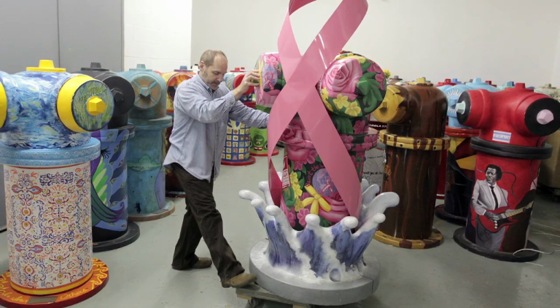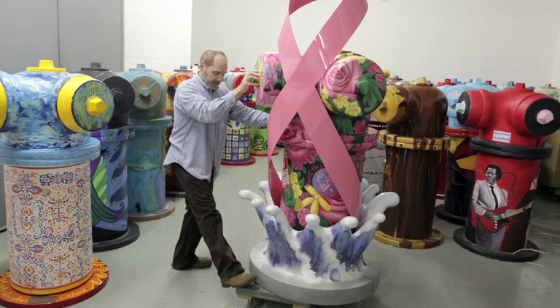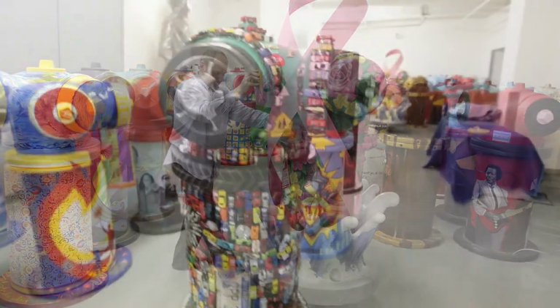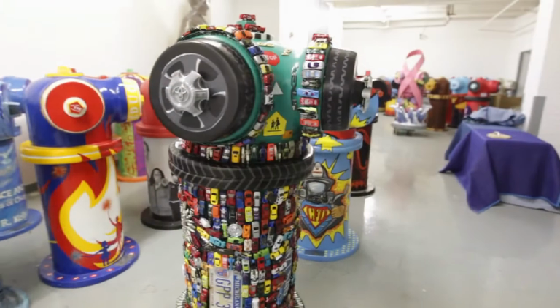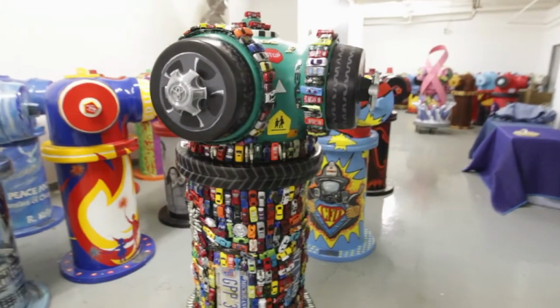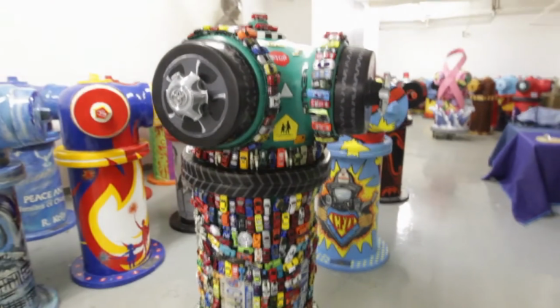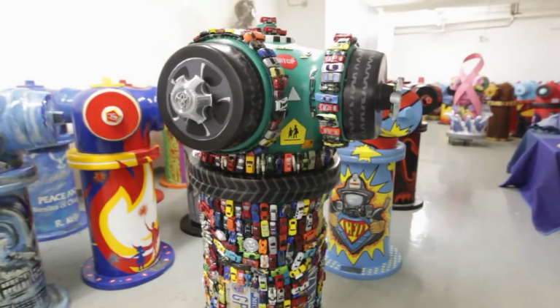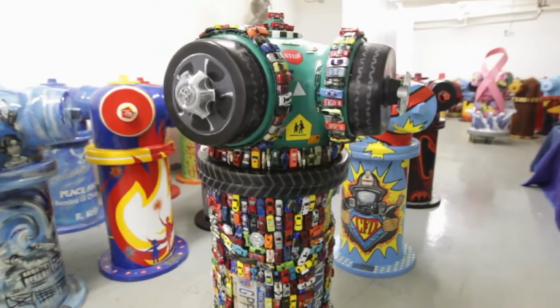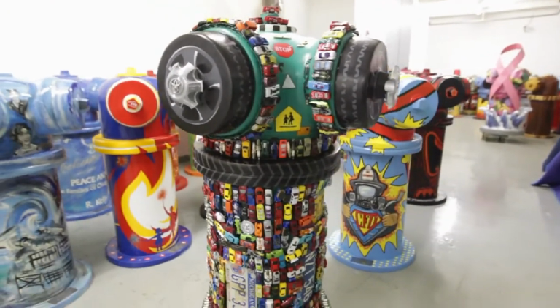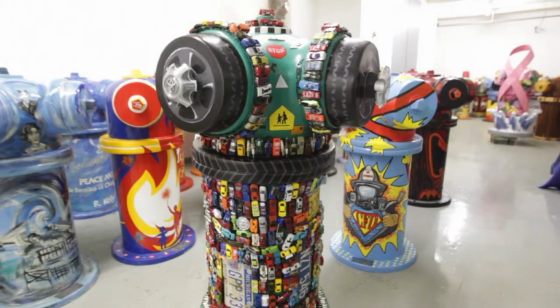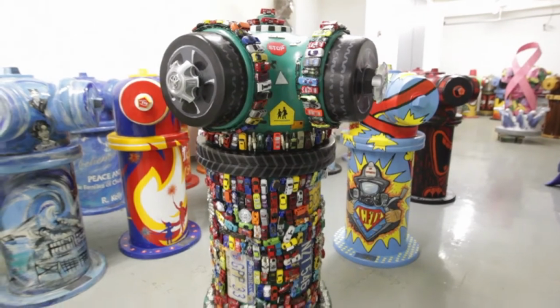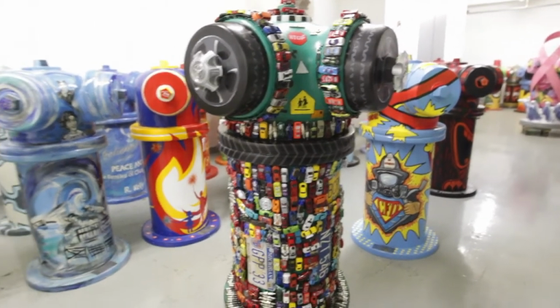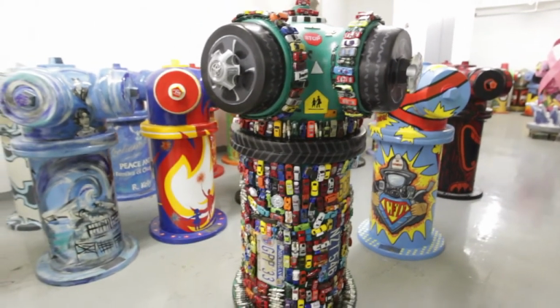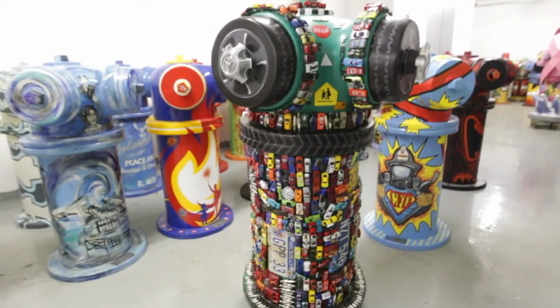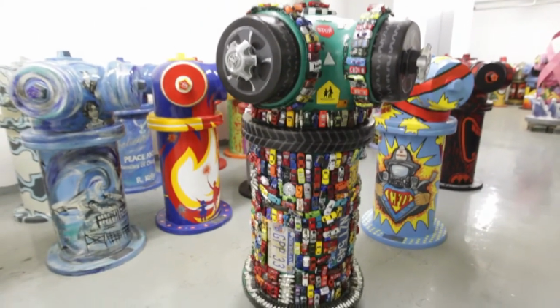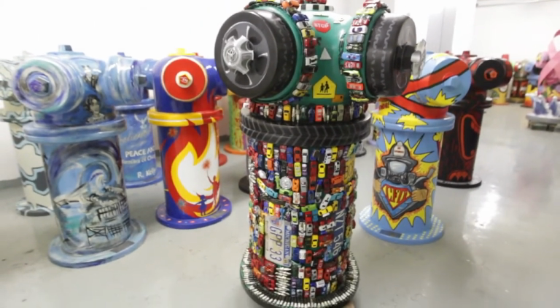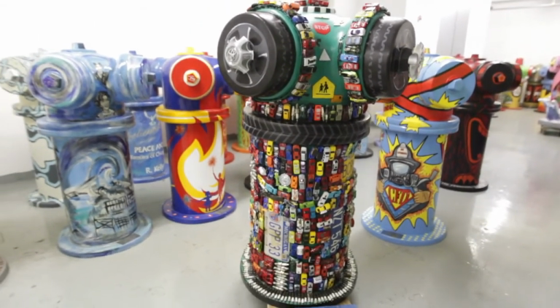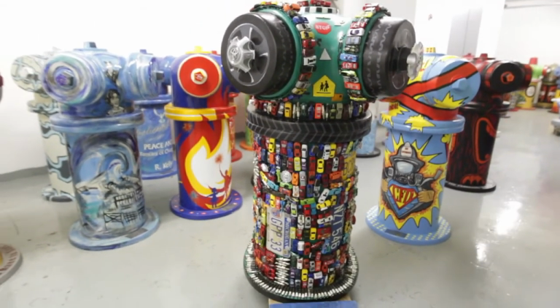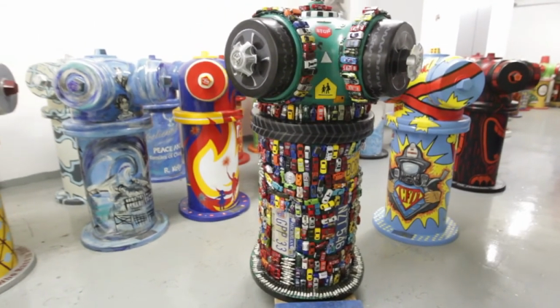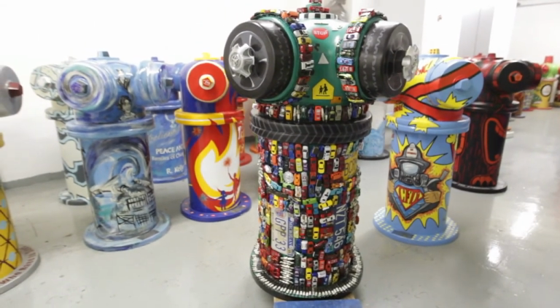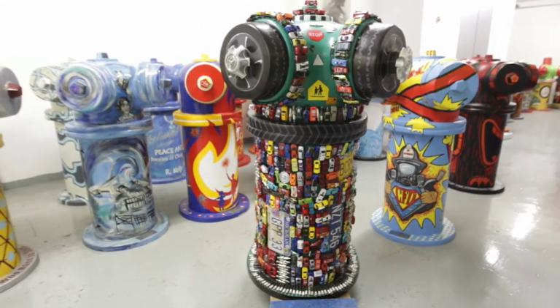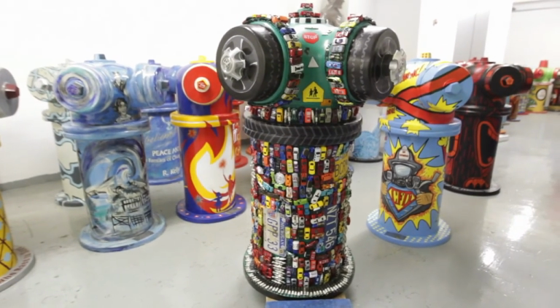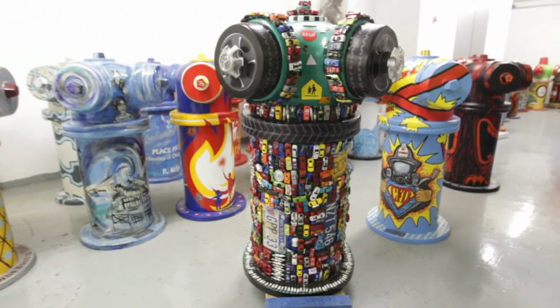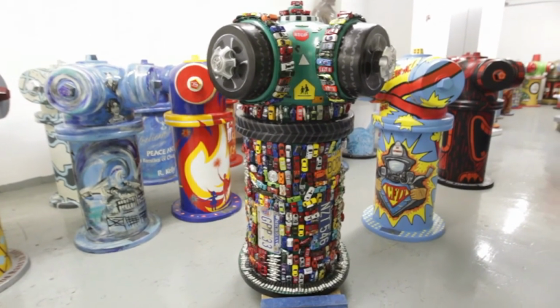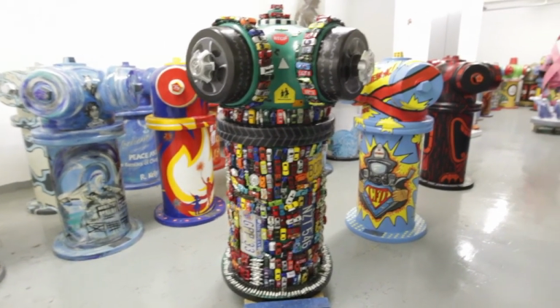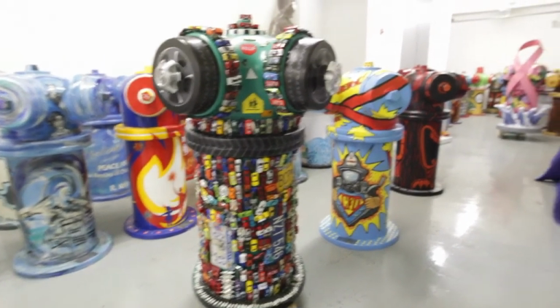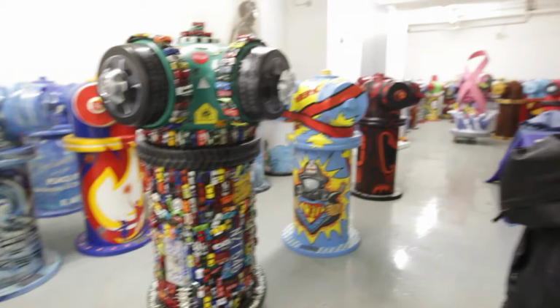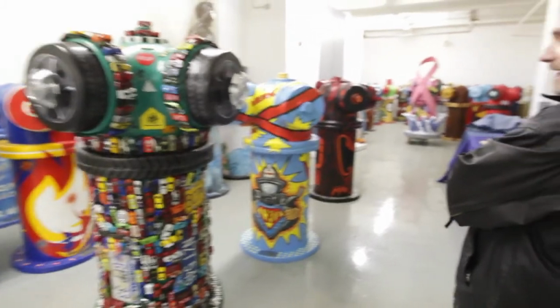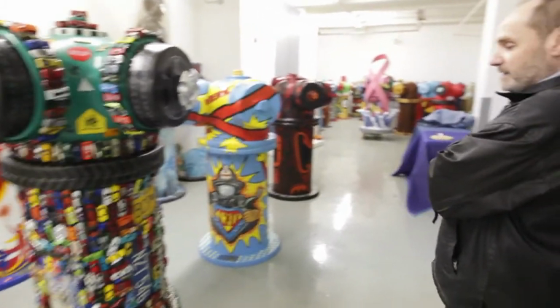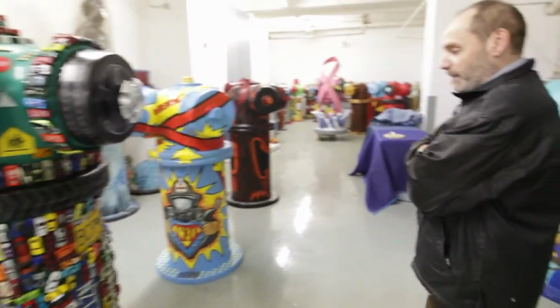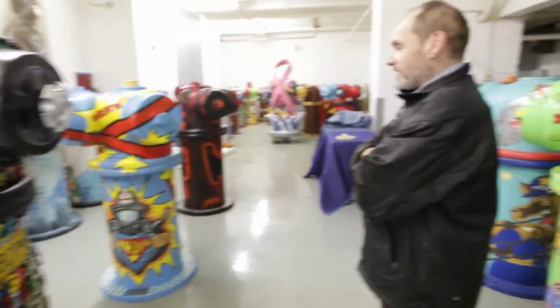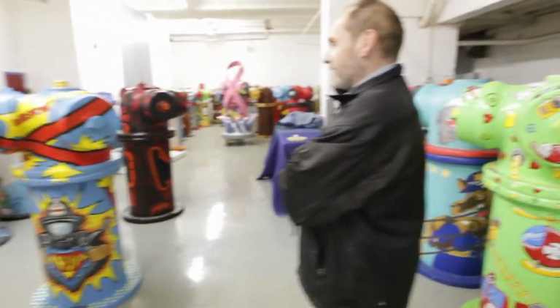This one is the Resnick Automobile, done by Sherwood, an artist out of Grand Rapids, Michigan. It has over 2,000 Matchbox cars and spark plugs on it.